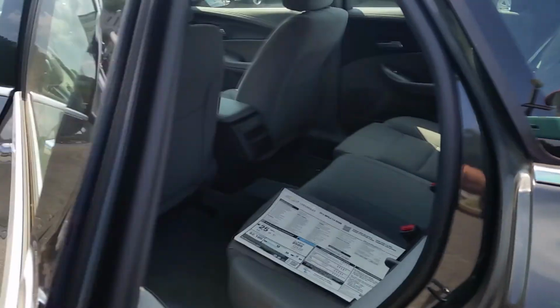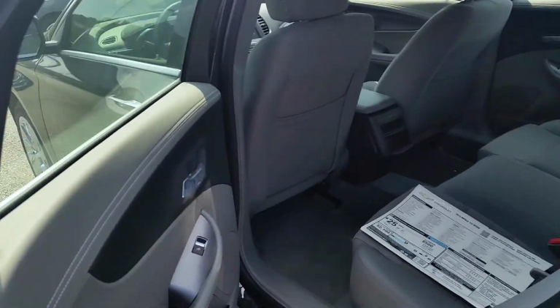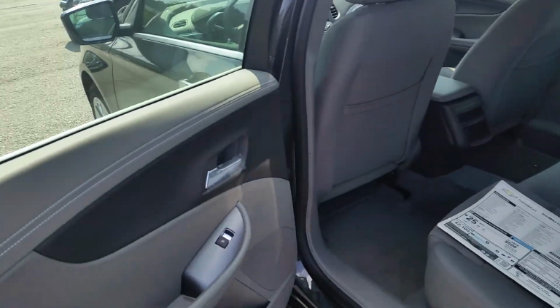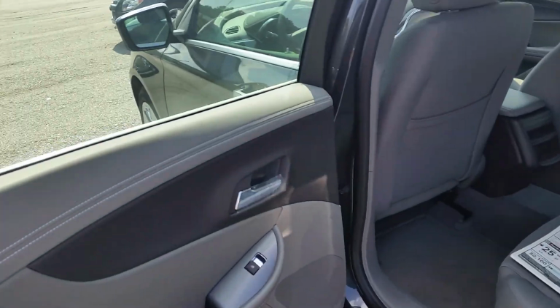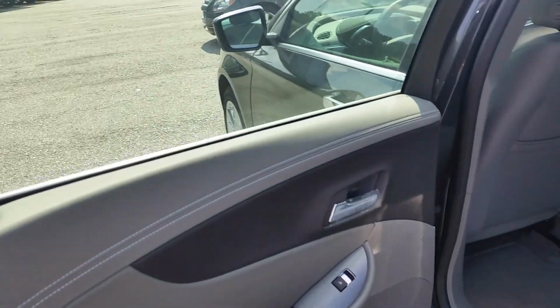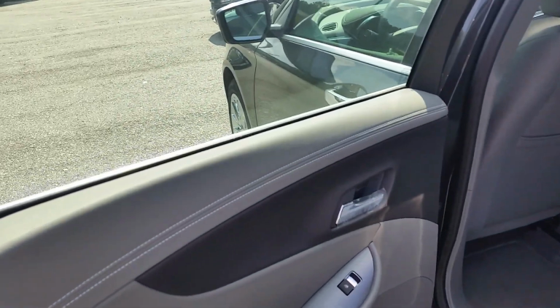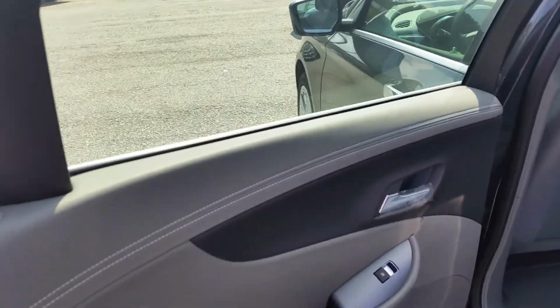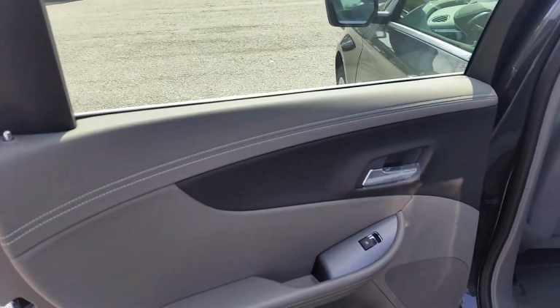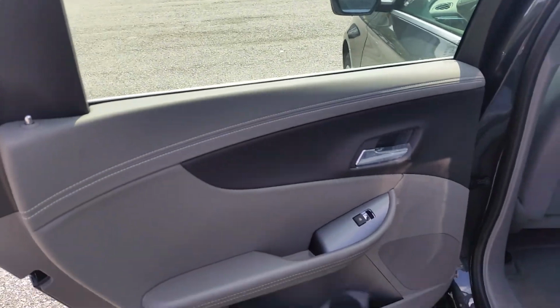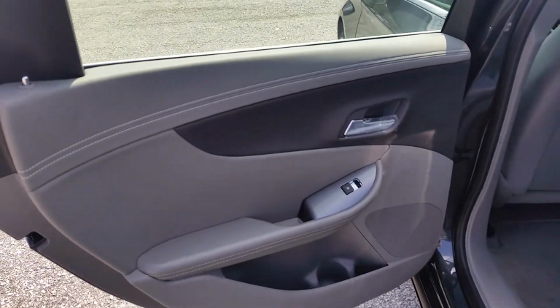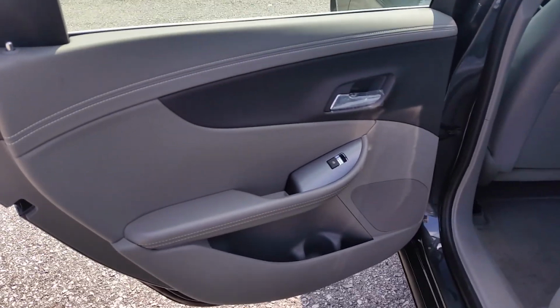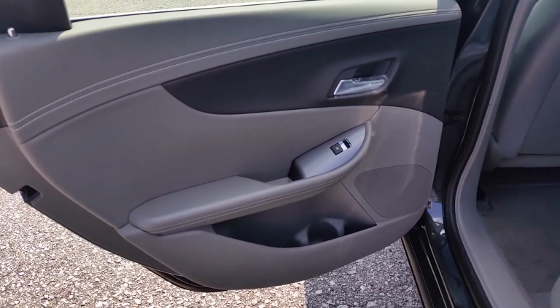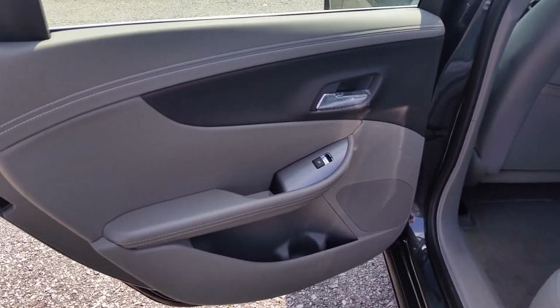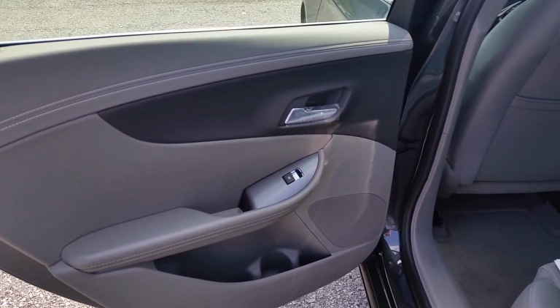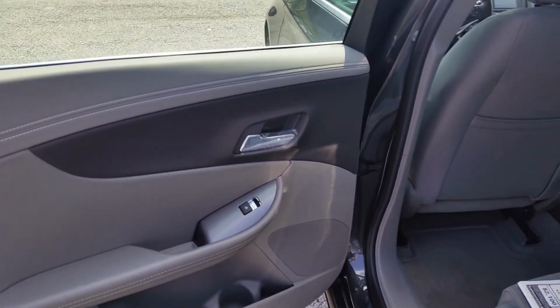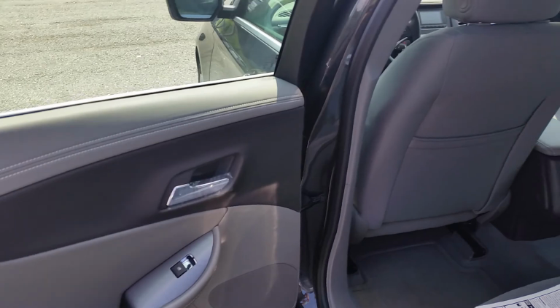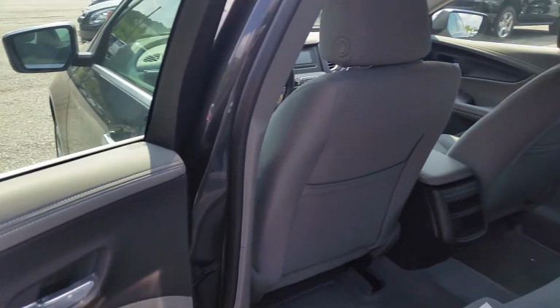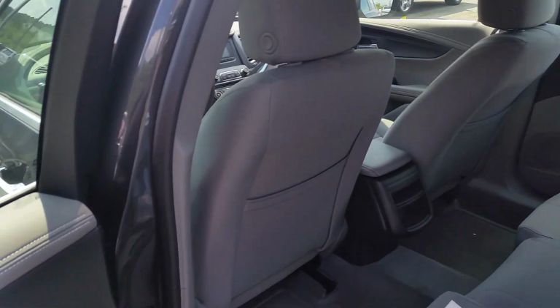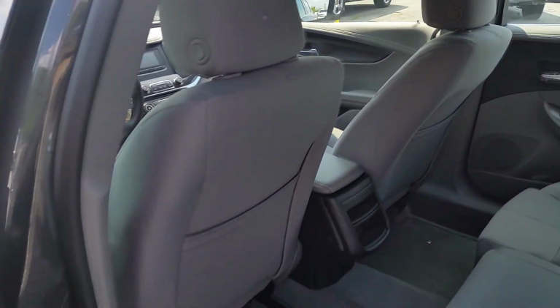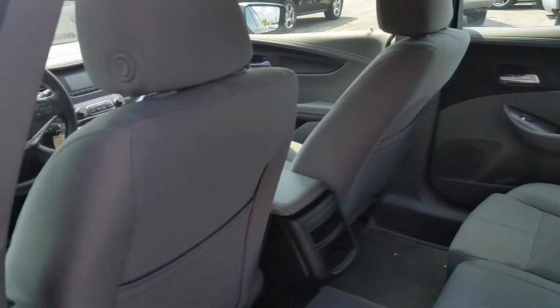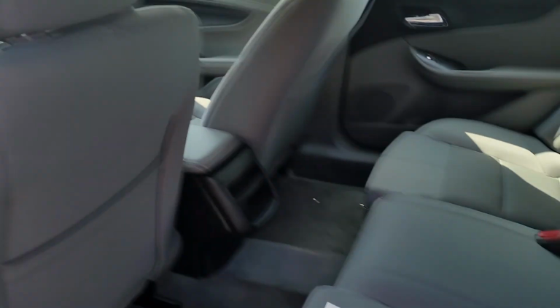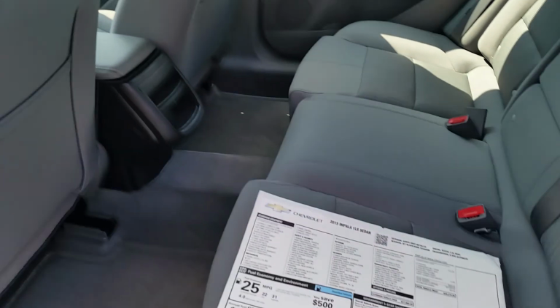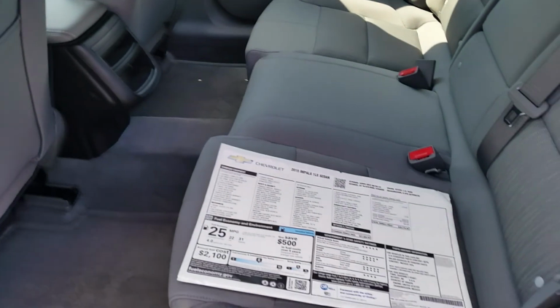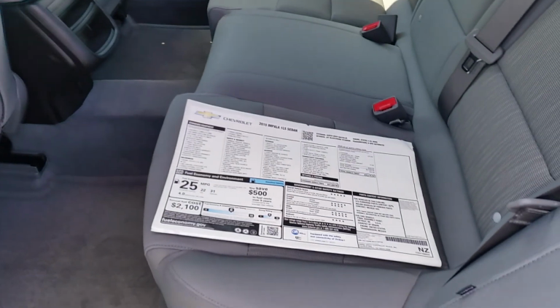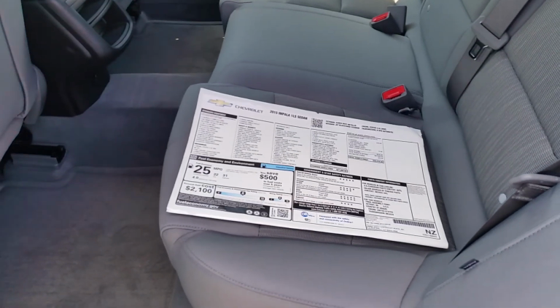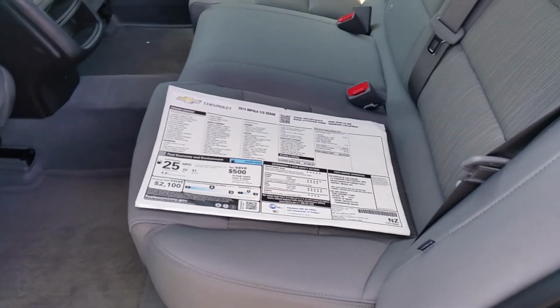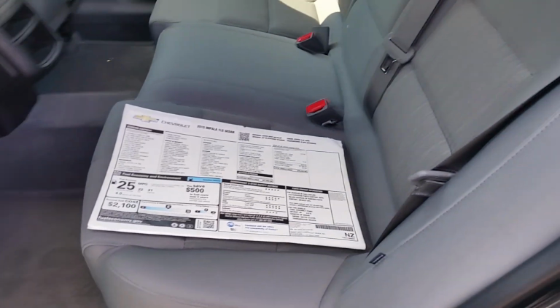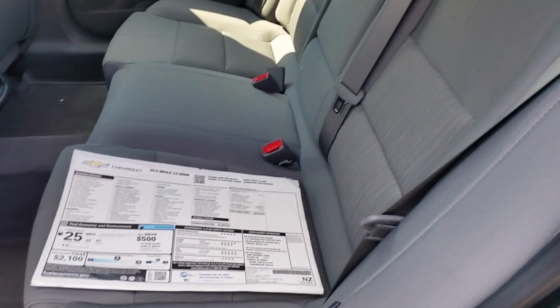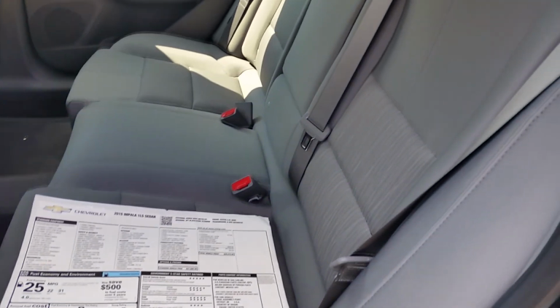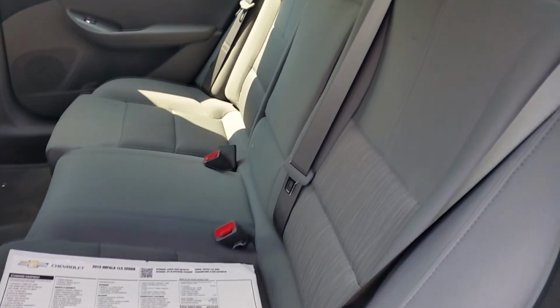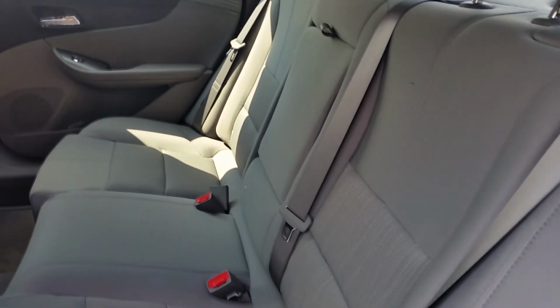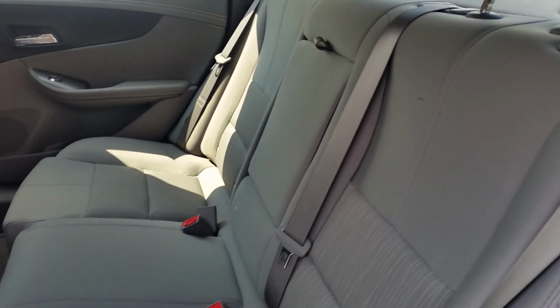We have black and gray interior. This one has cloth seats.